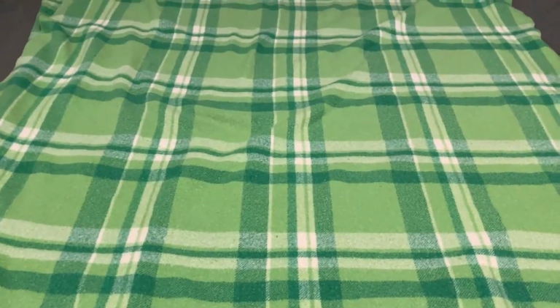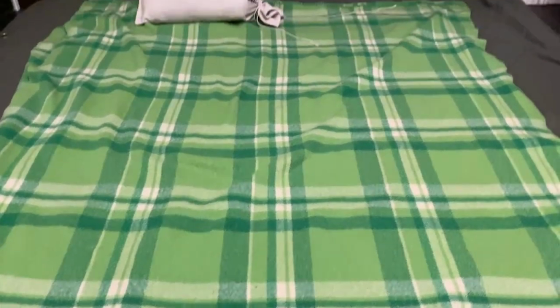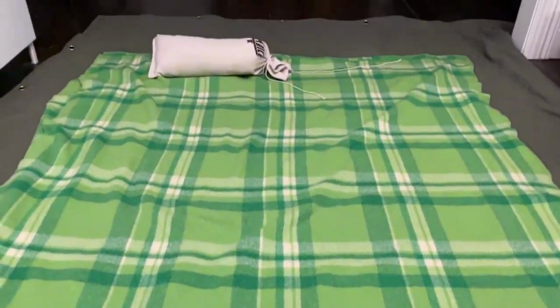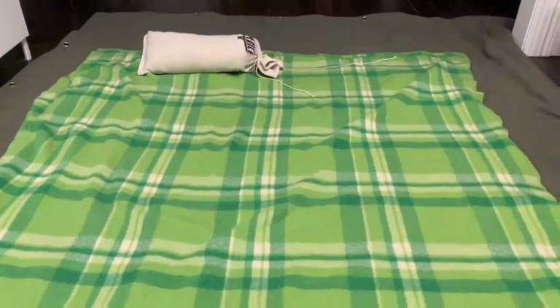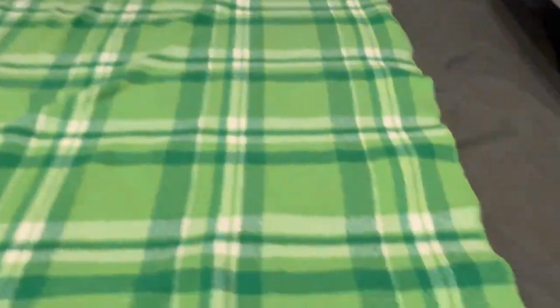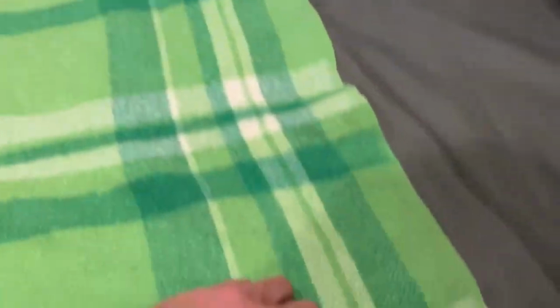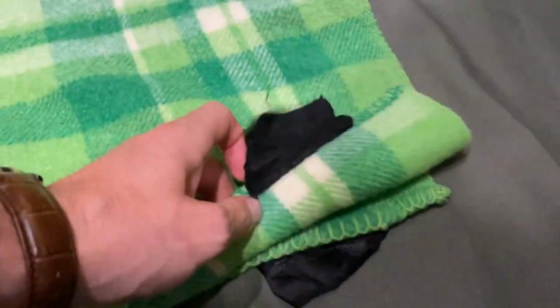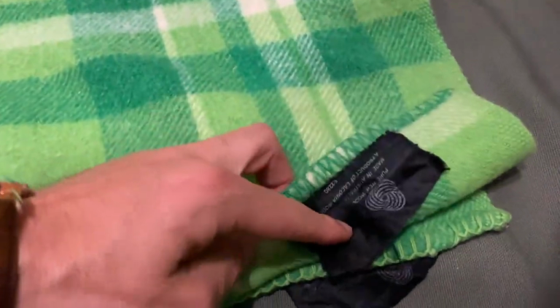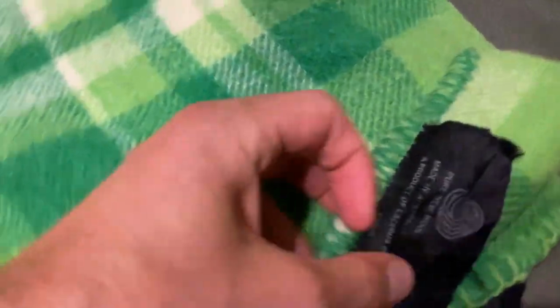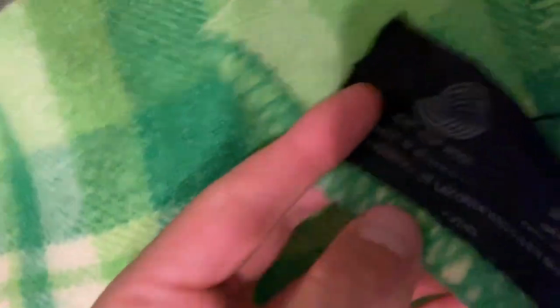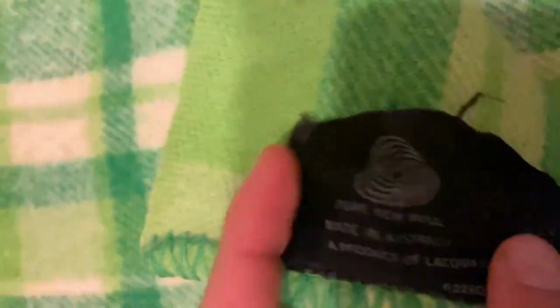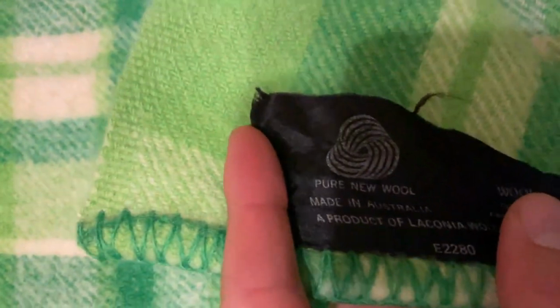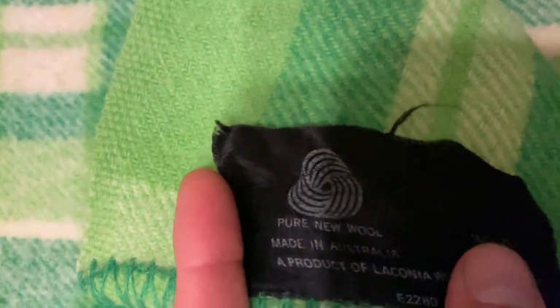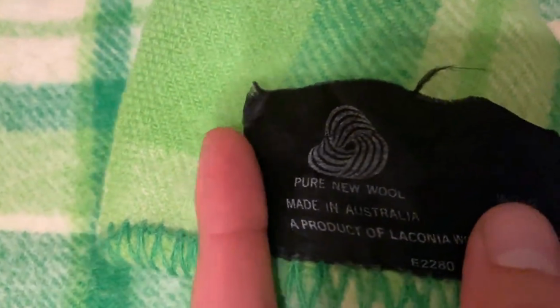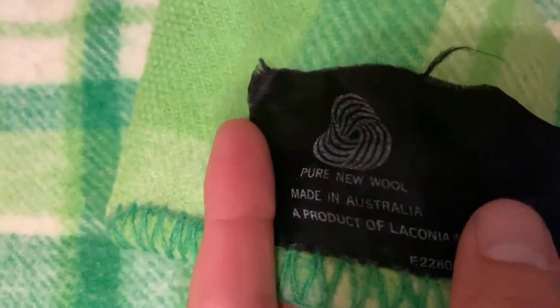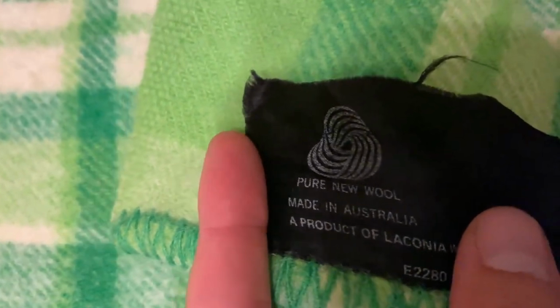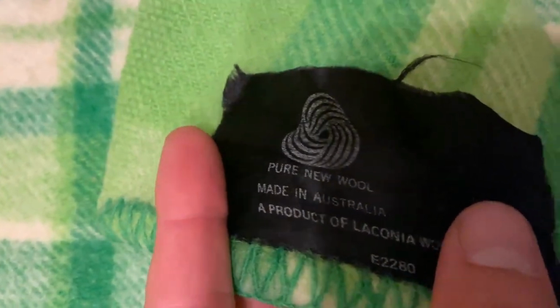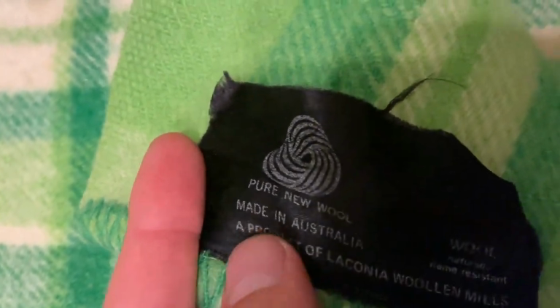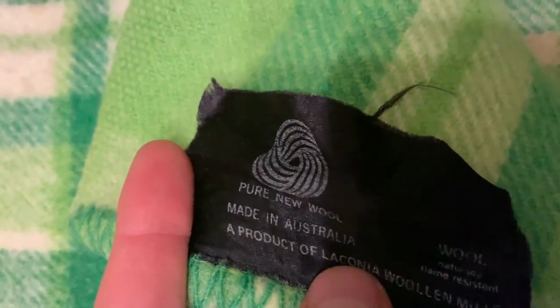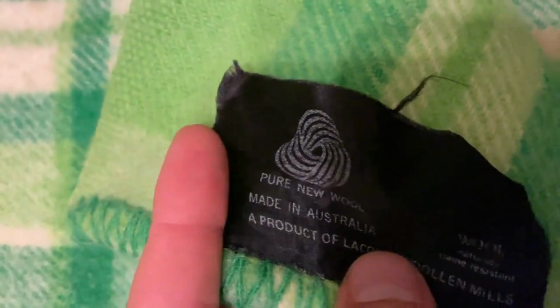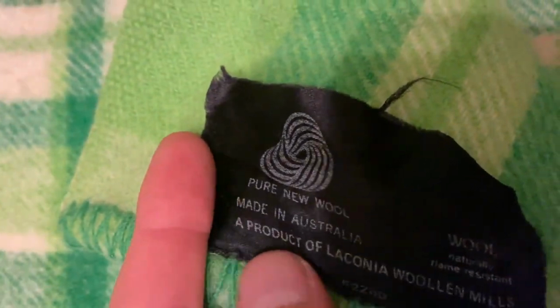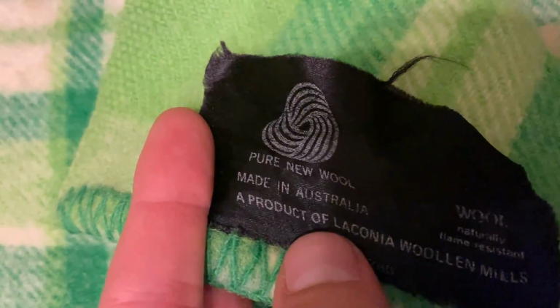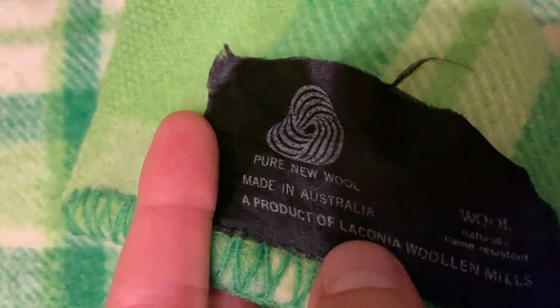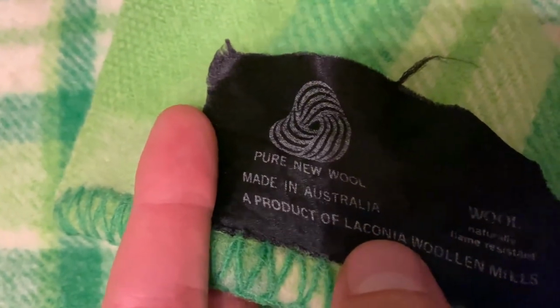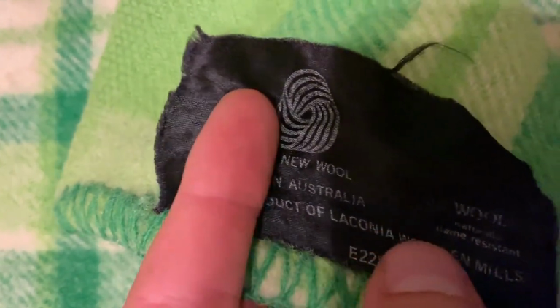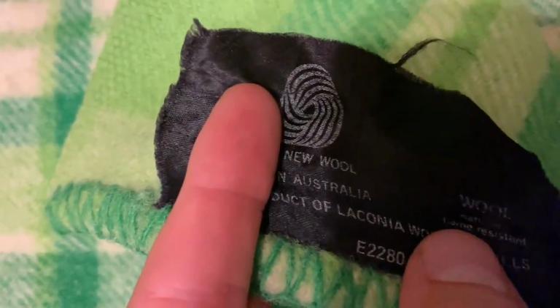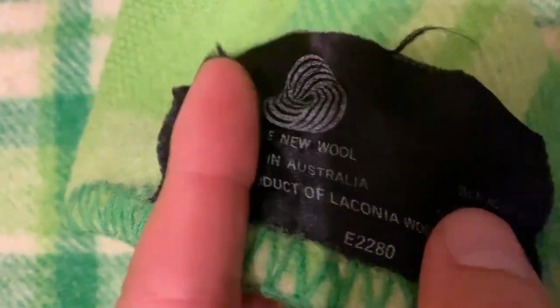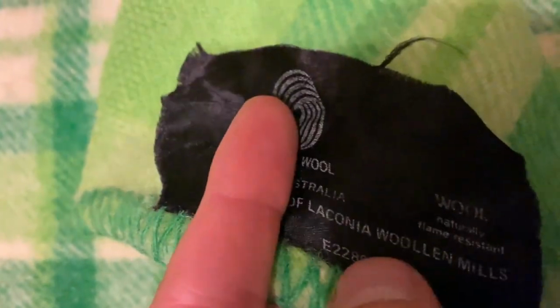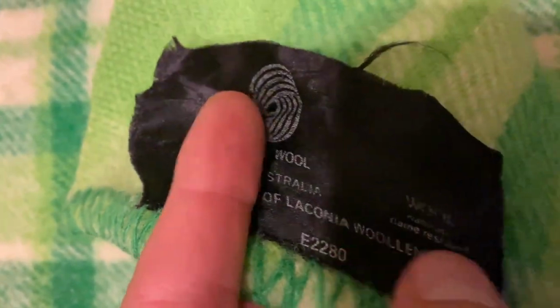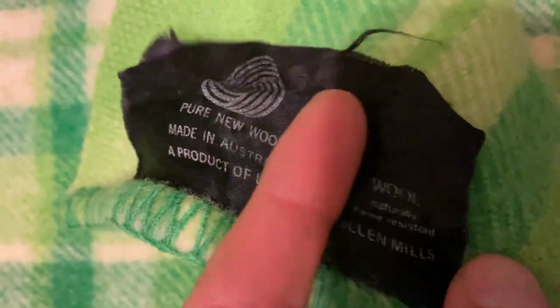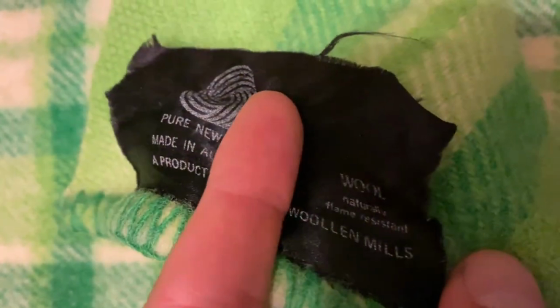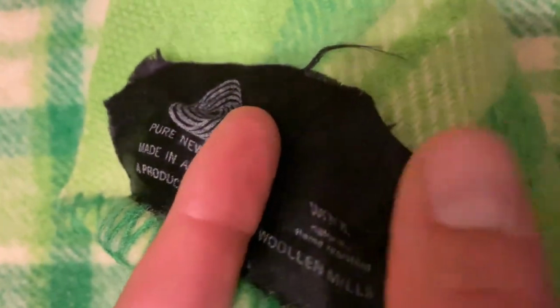Look at these nice Made-in-Australia wool blankets — pure new wool, a product of Laconia Wool and Mills.